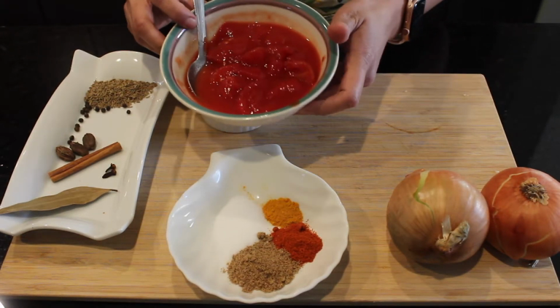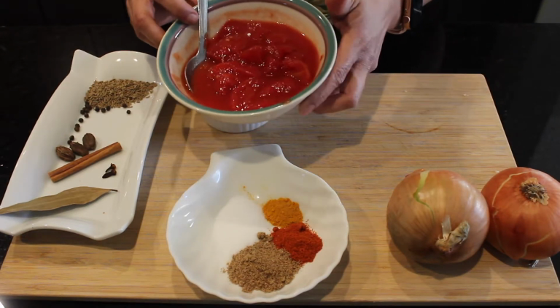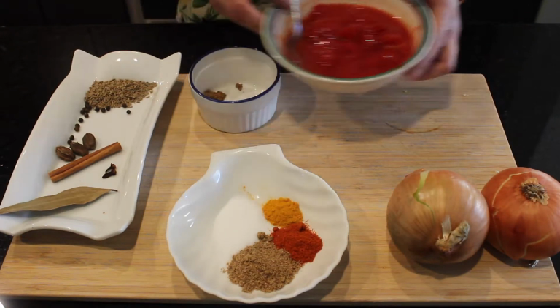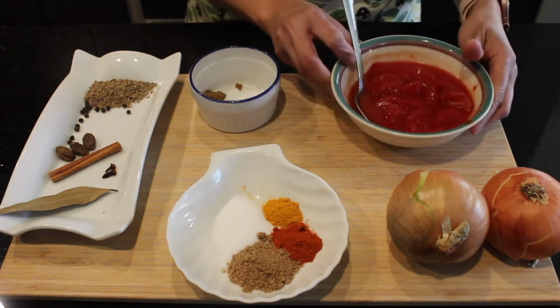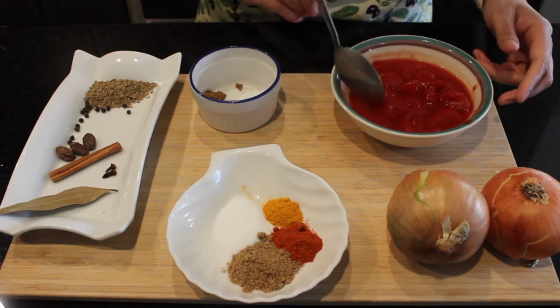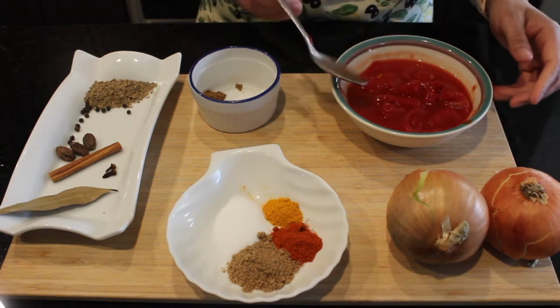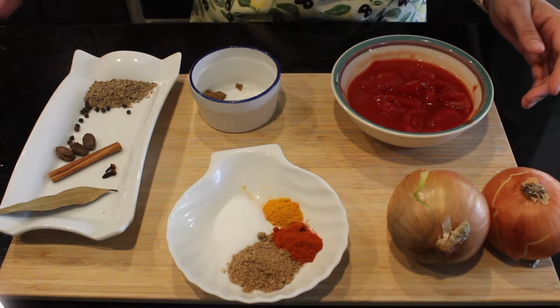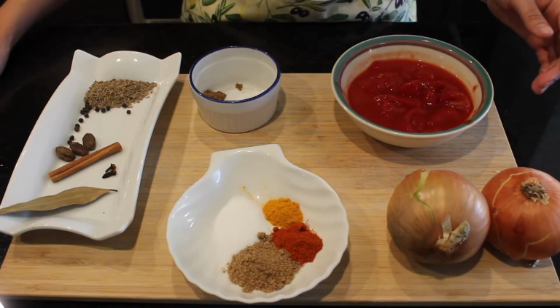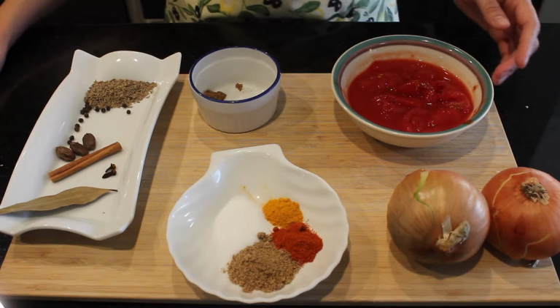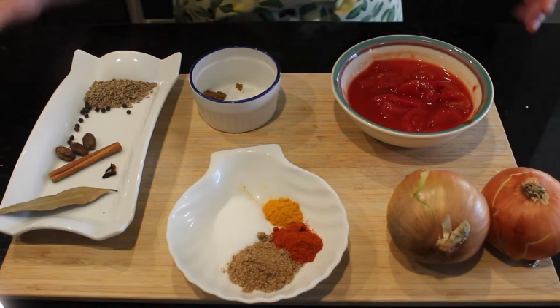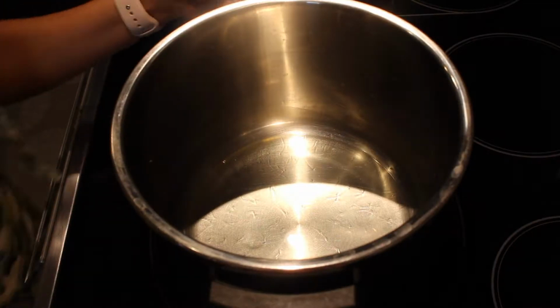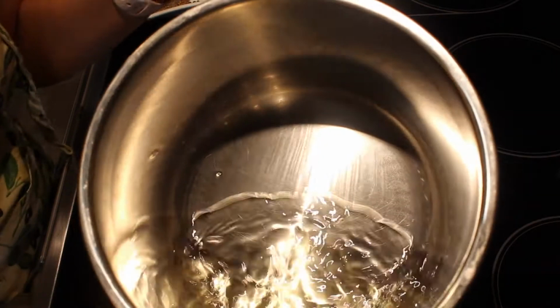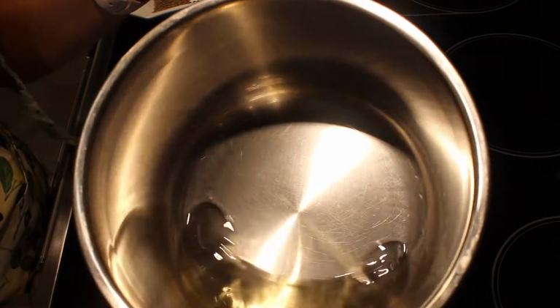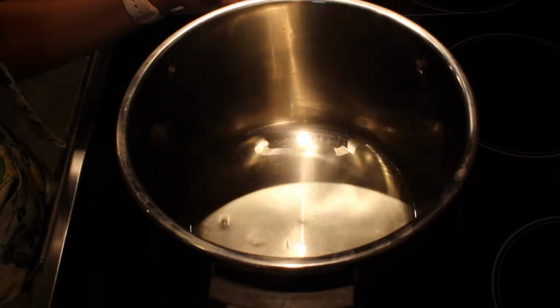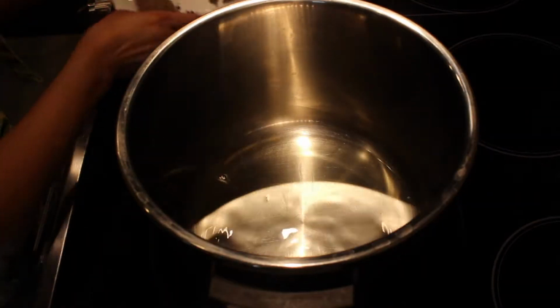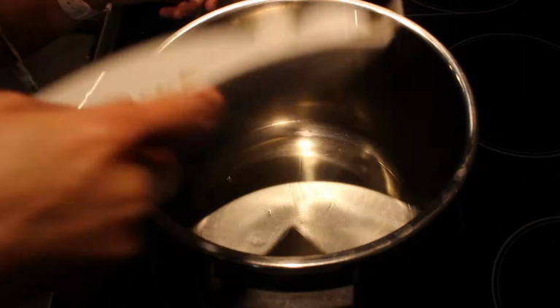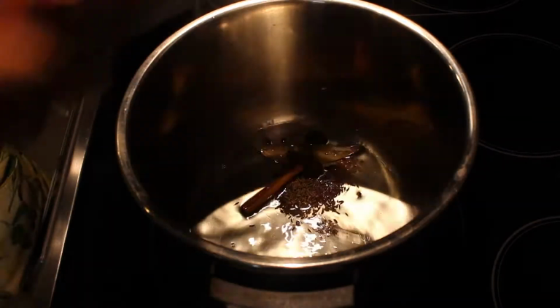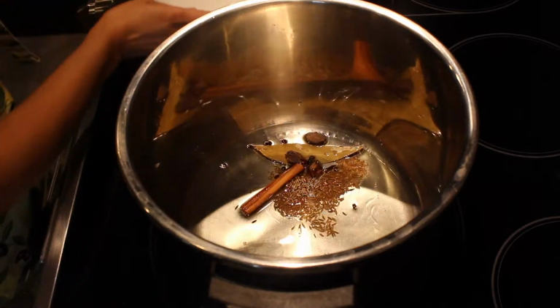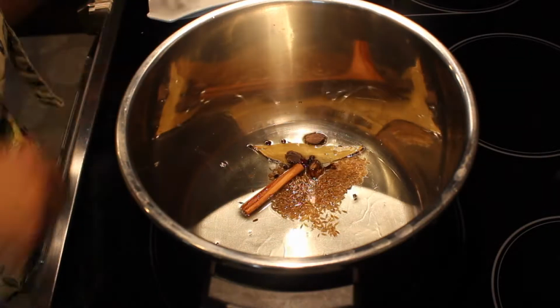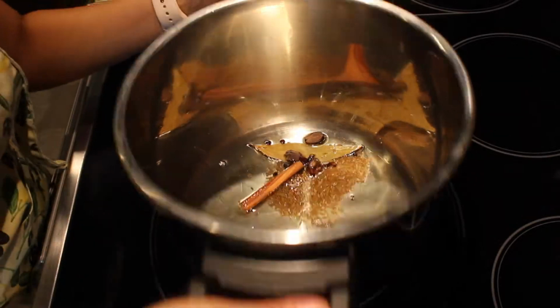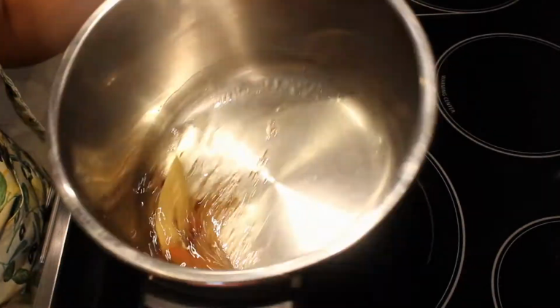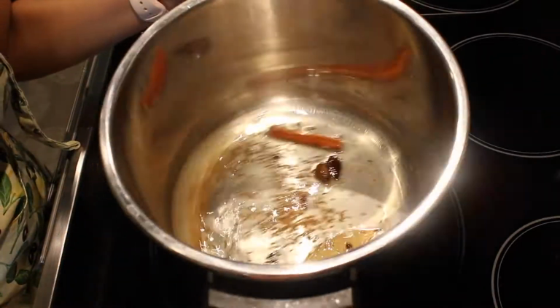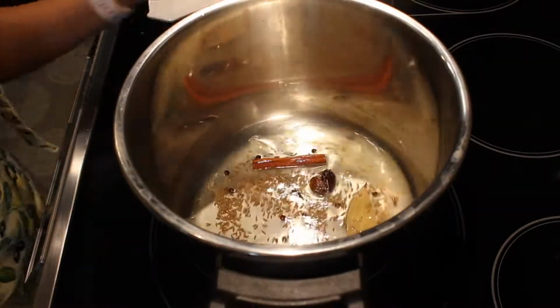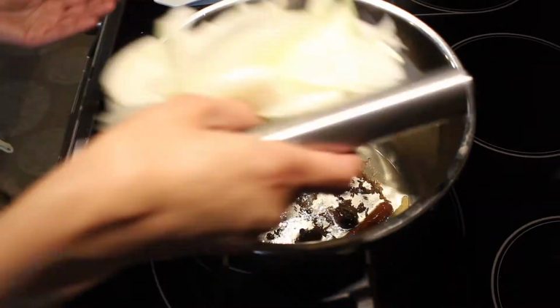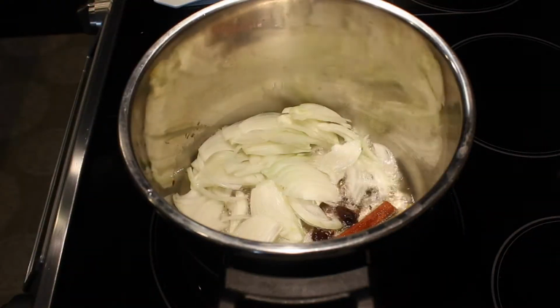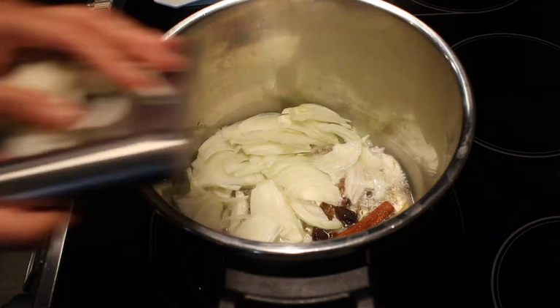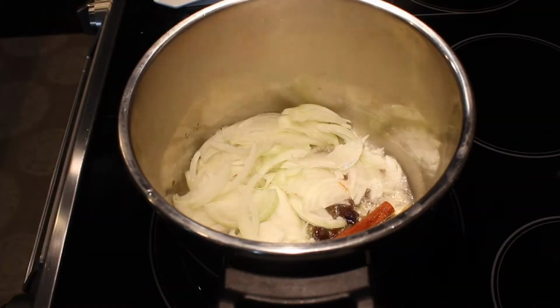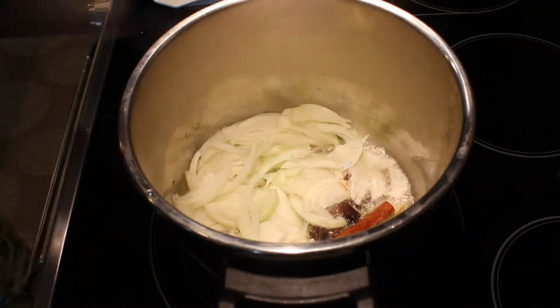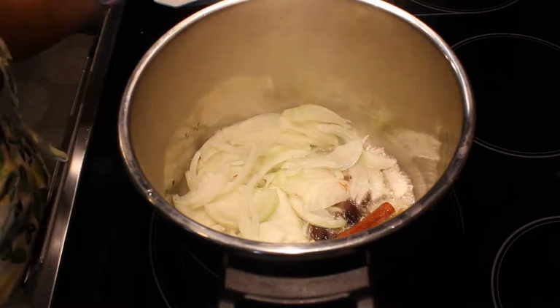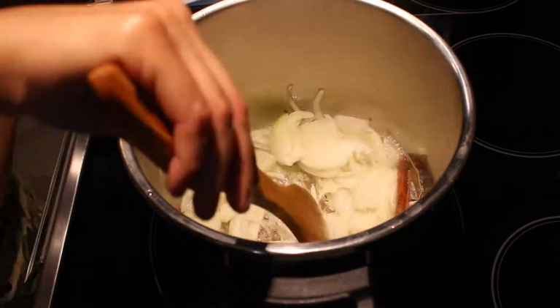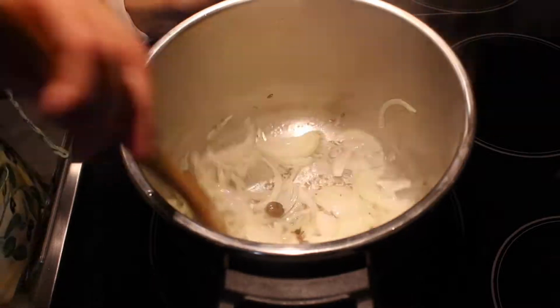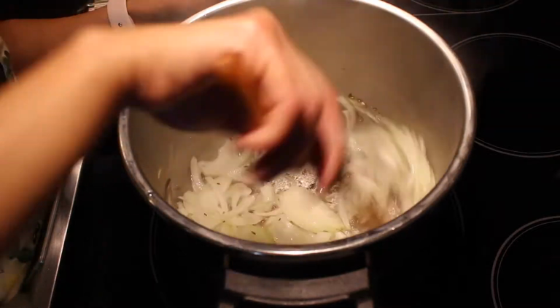I'll also use two chopped tomatoes — these are canned tomatoes, you can use fresh tomatoes — and I'll use ginger garlic paste. So here in a pot my oil is heating. I'll add my whole spices and let them sizzle, and also add my onions and sauté them till they wilt.